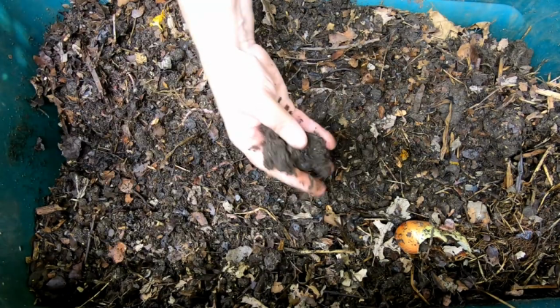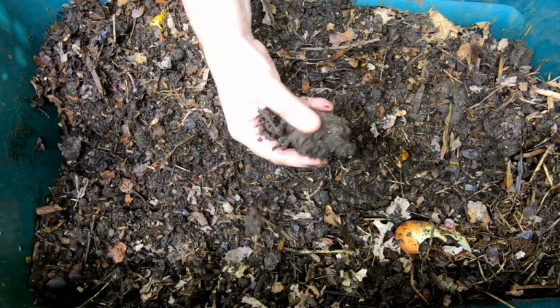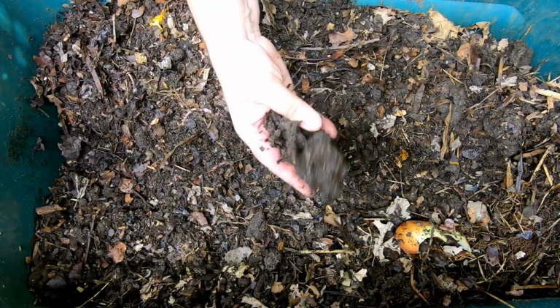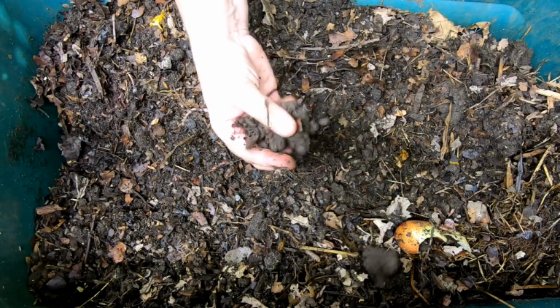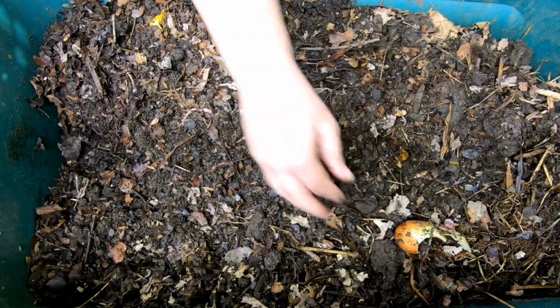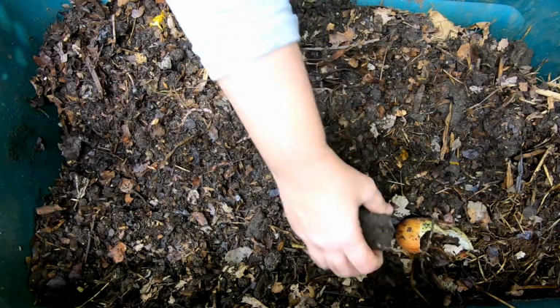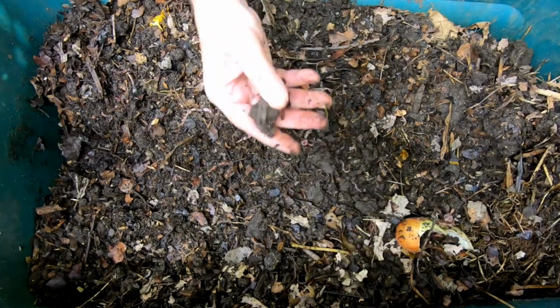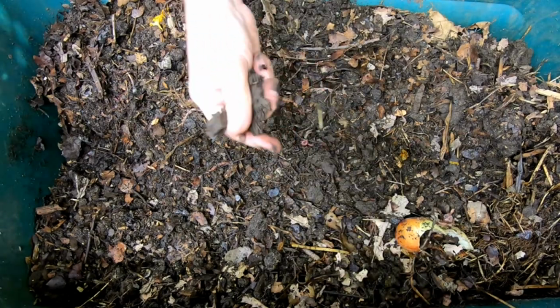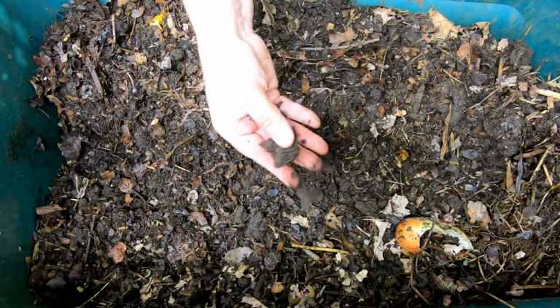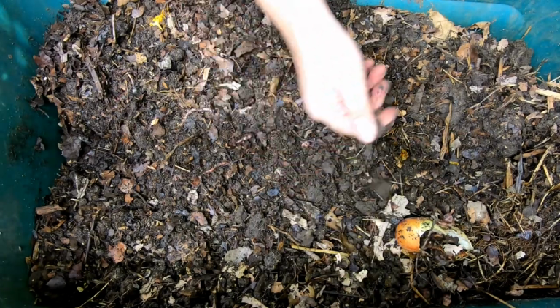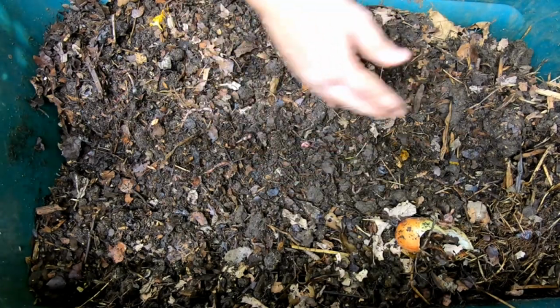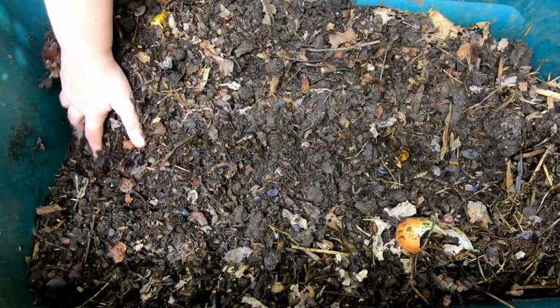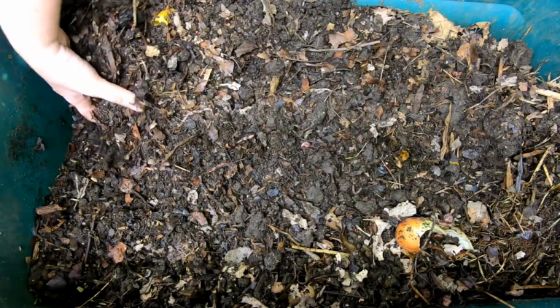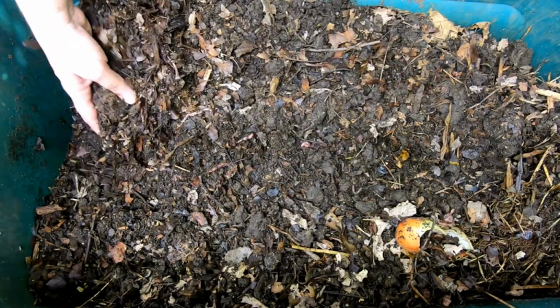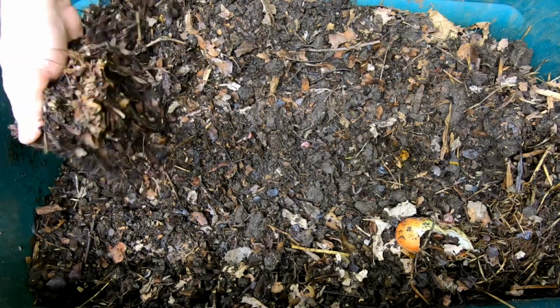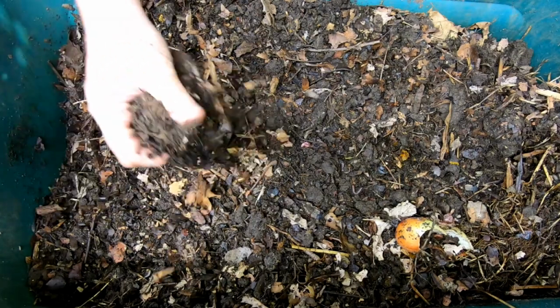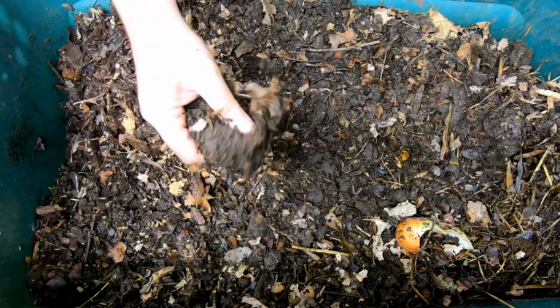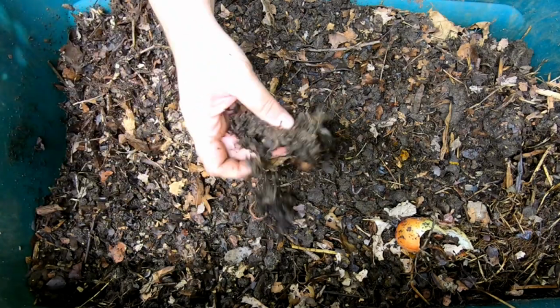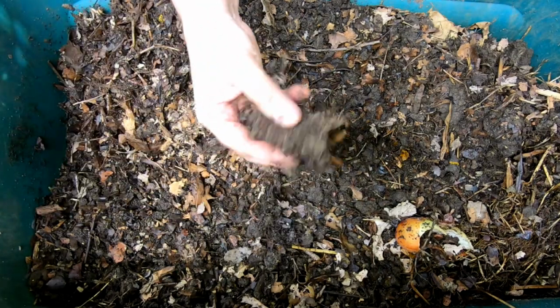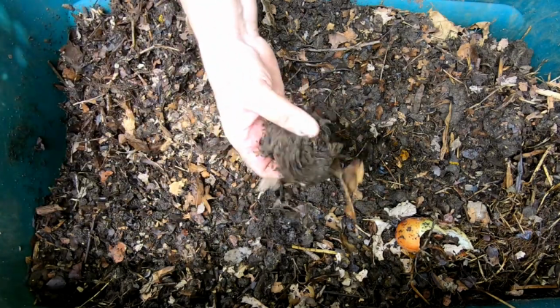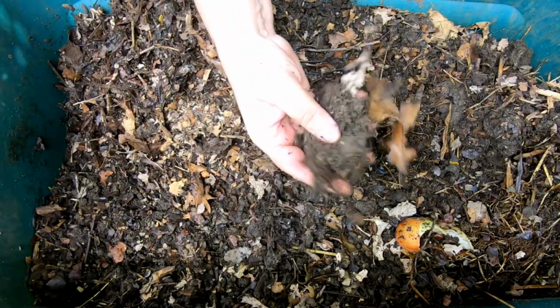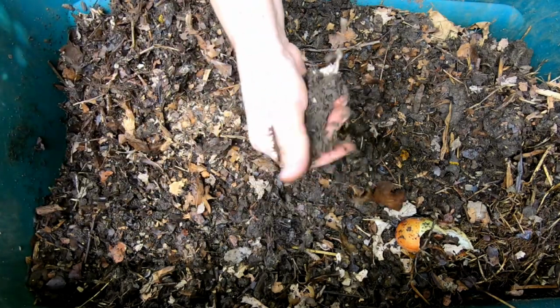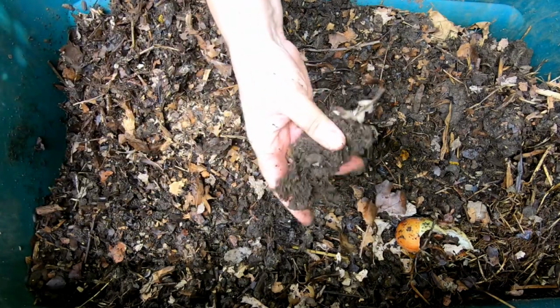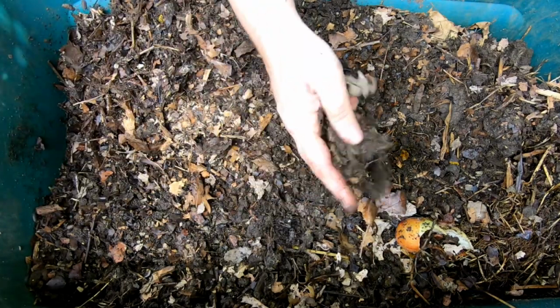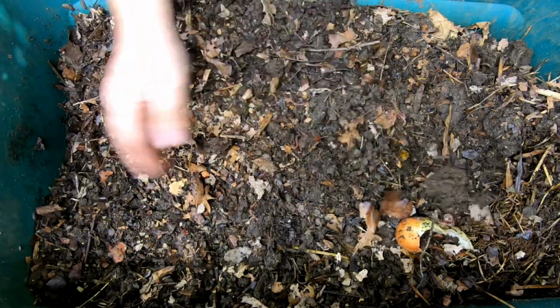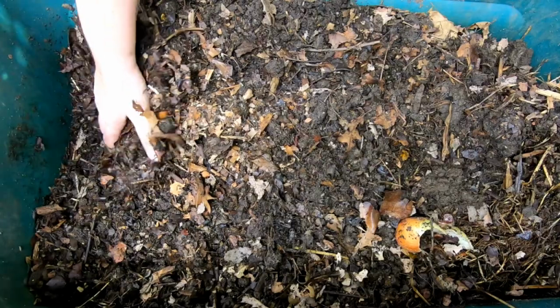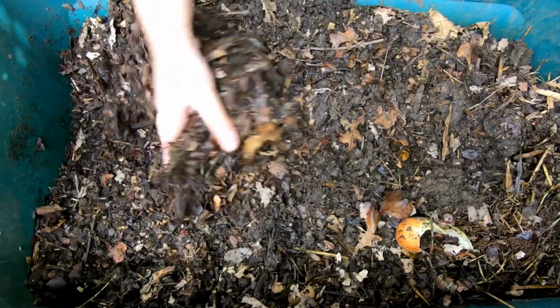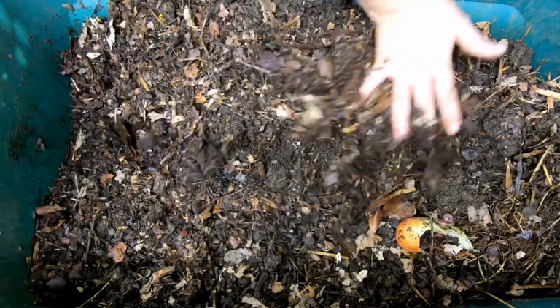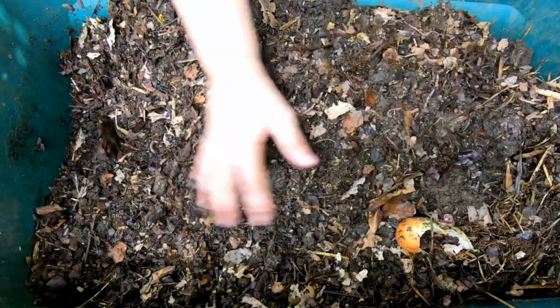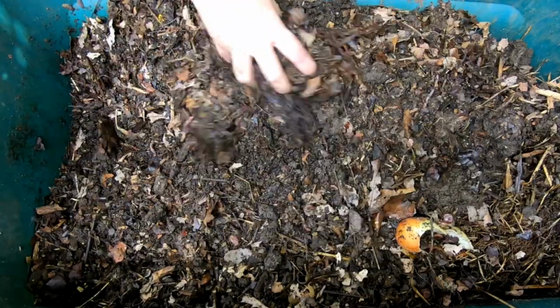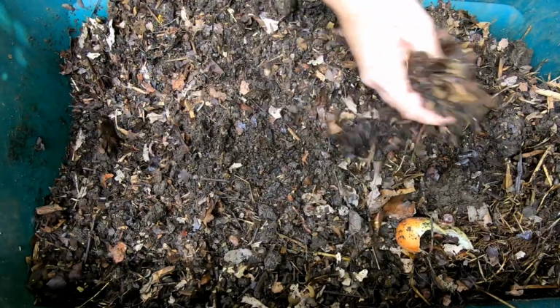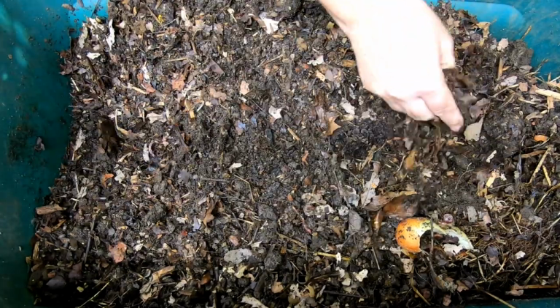This bin was actually started outside about six months ago and it was started with some sod that I had been digging up, so that's why we're seeing kind of clumps of dirt with roots in them, because that was one of the things that I started the bin with.